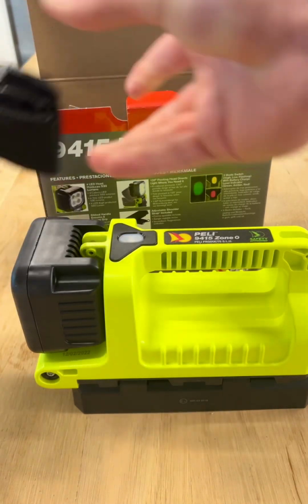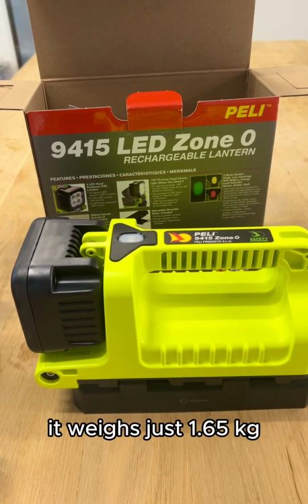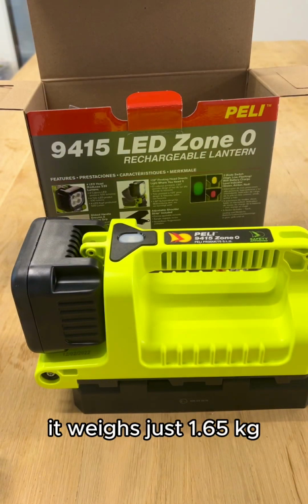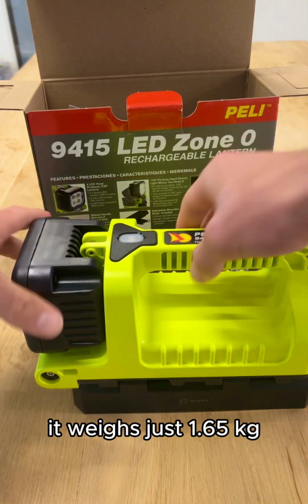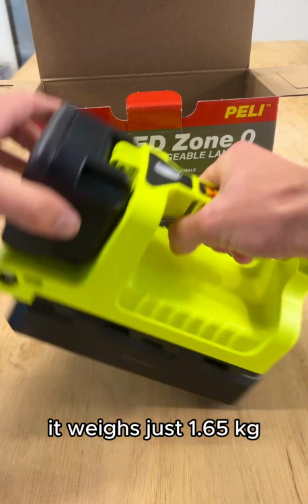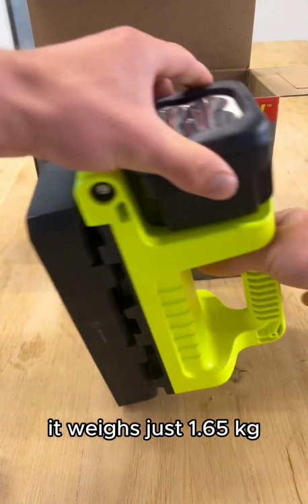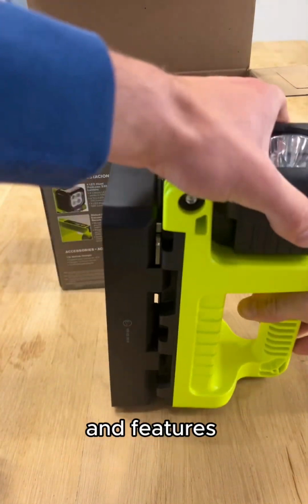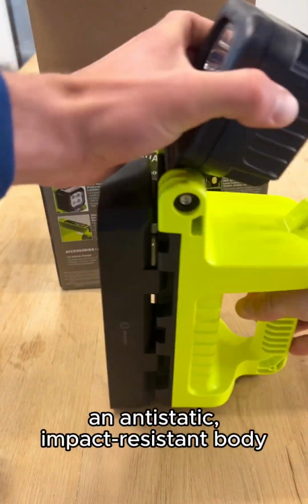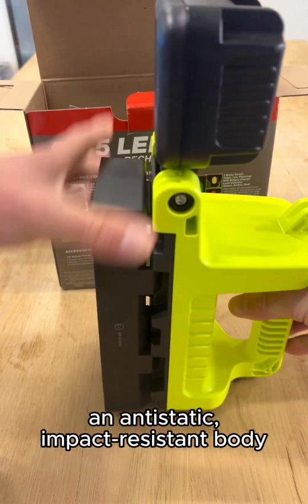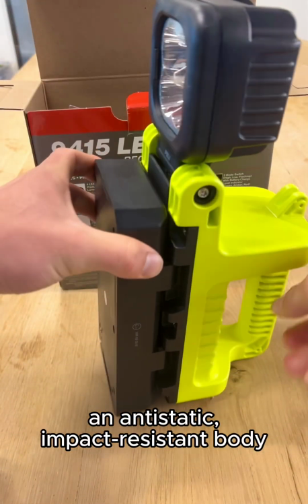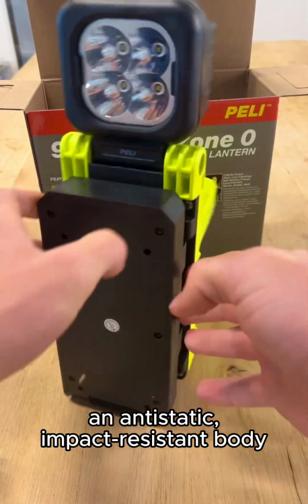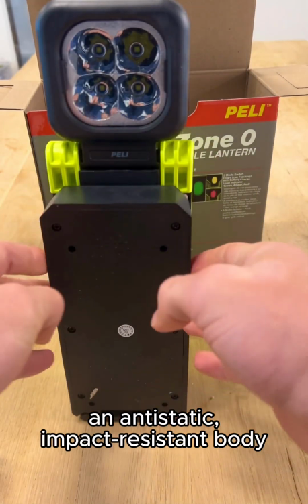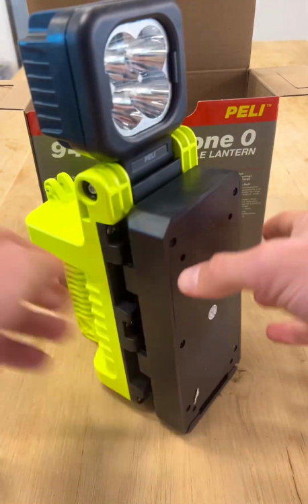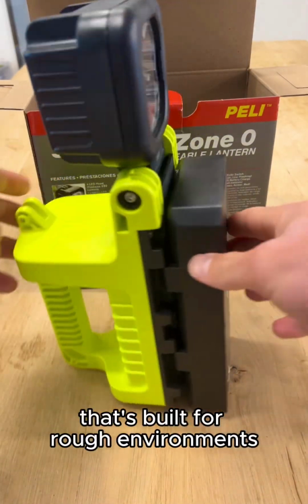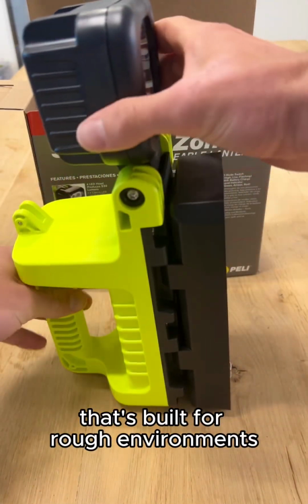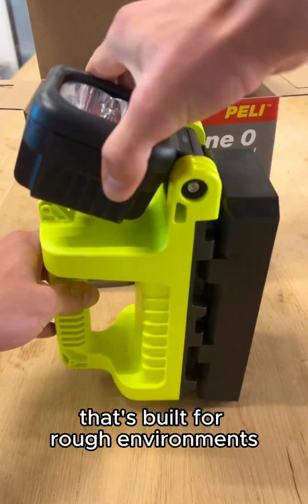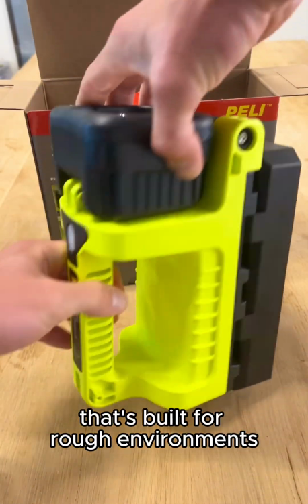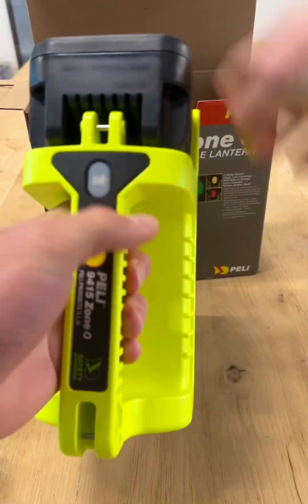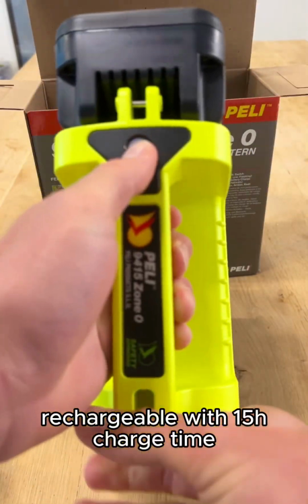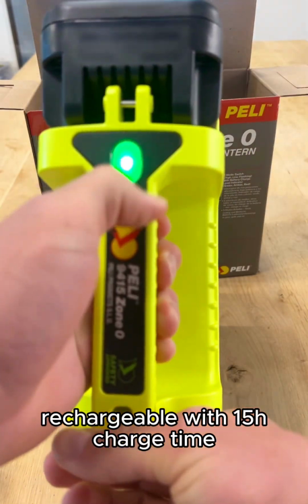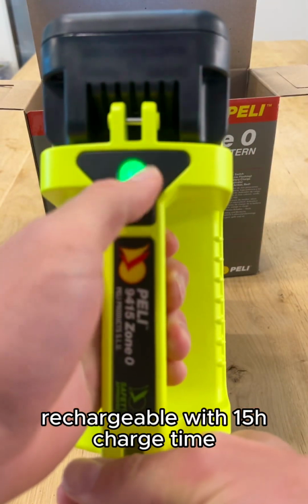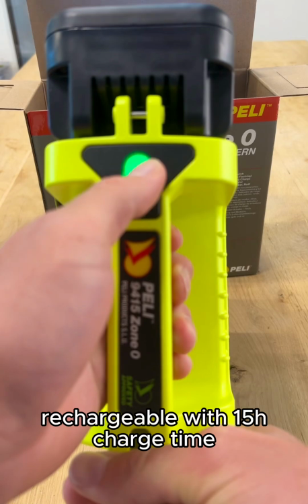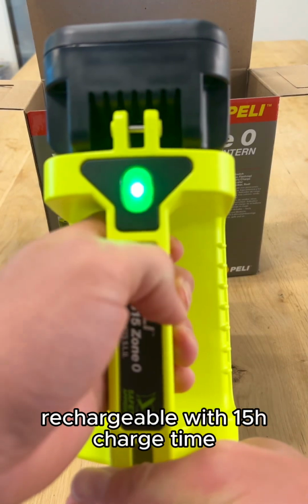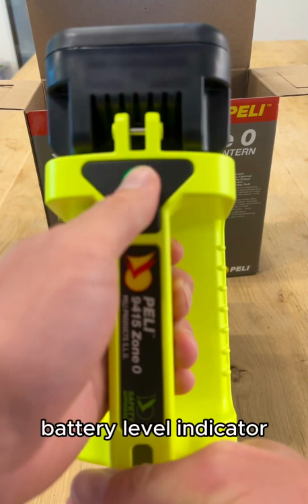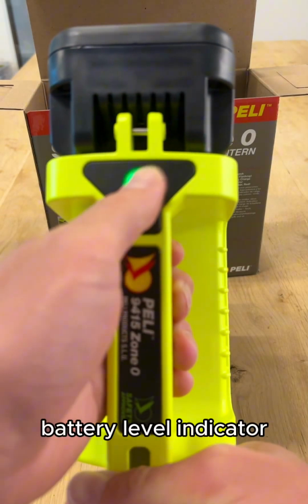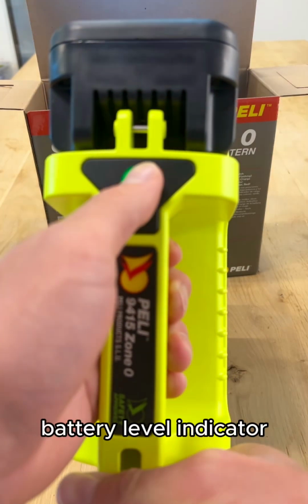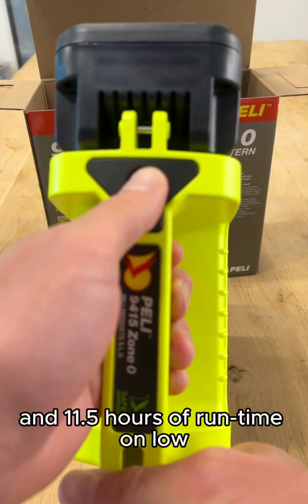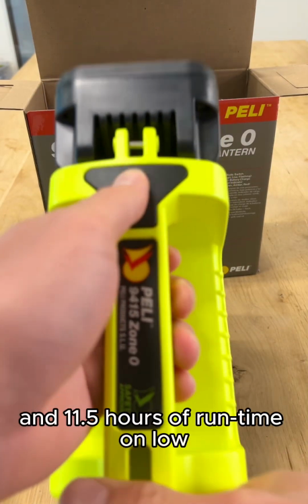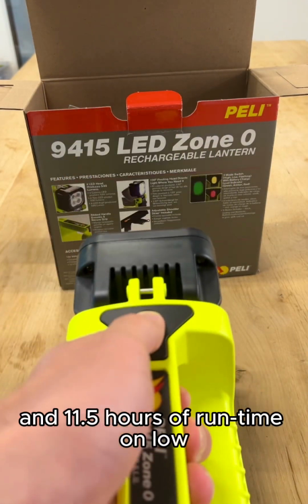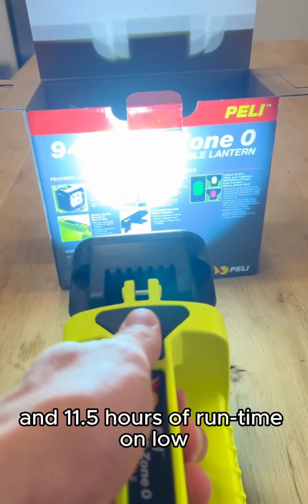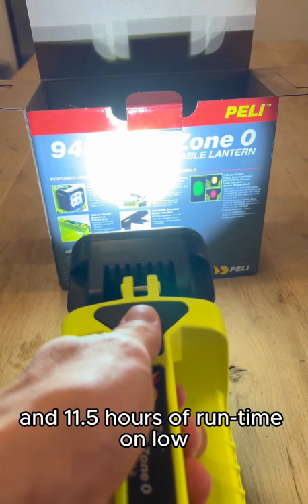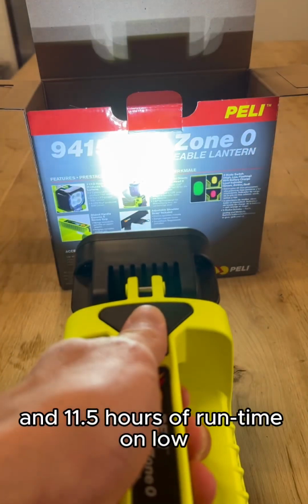It weighs just 1.65 kilos and features an anti-static, impact-resistant body that's built for rough environments. Rechargeable with a 15-hour charge time, battery-level indicator, and 11.5 hours of runtime on low.